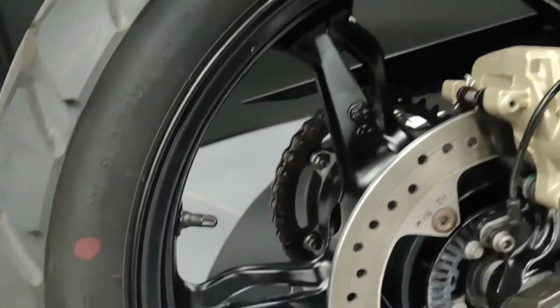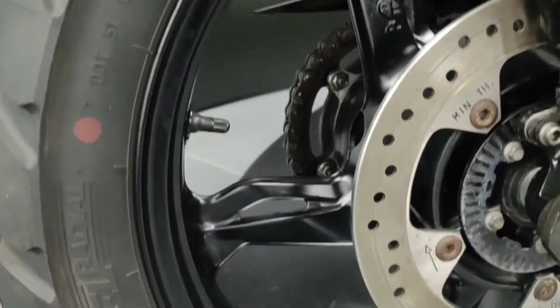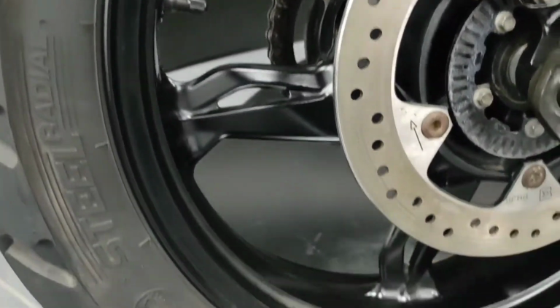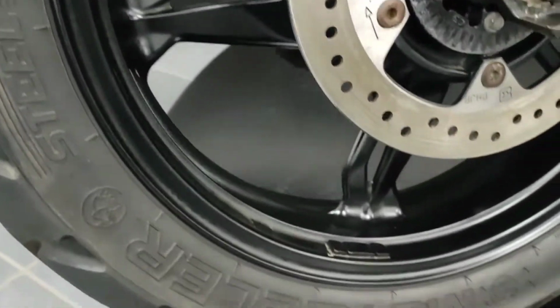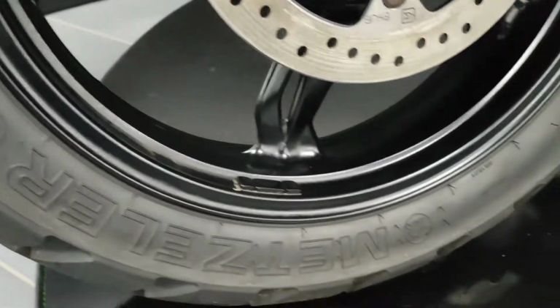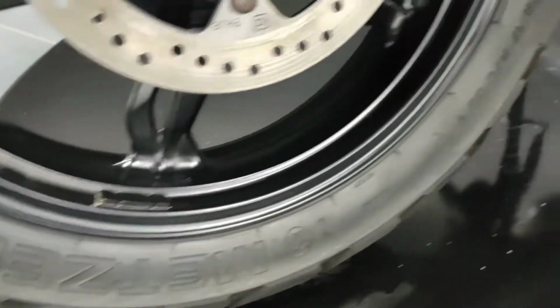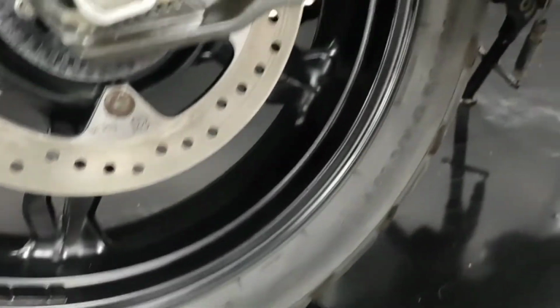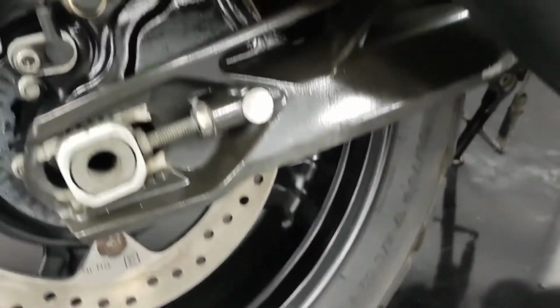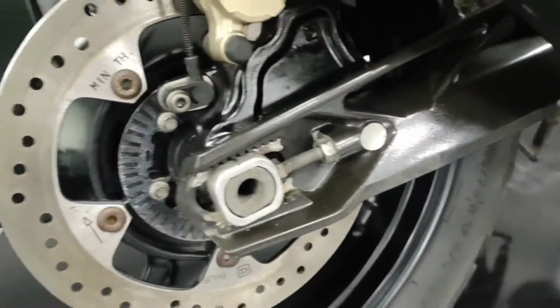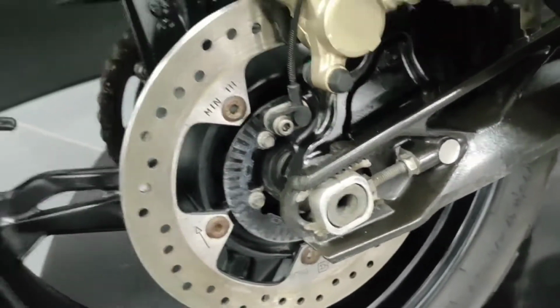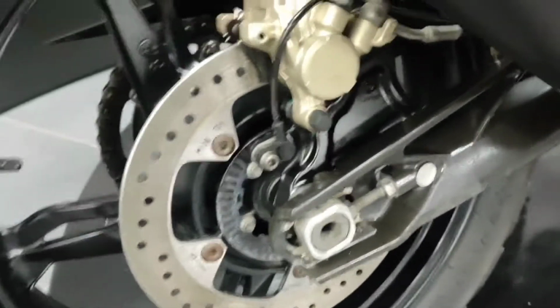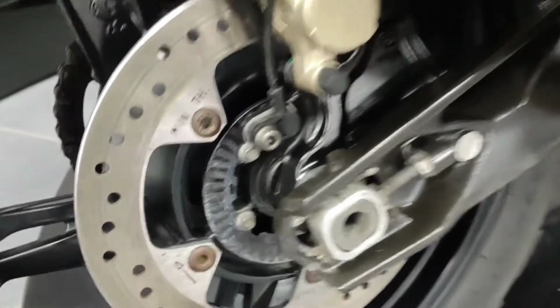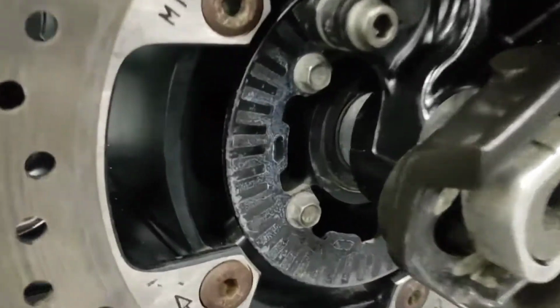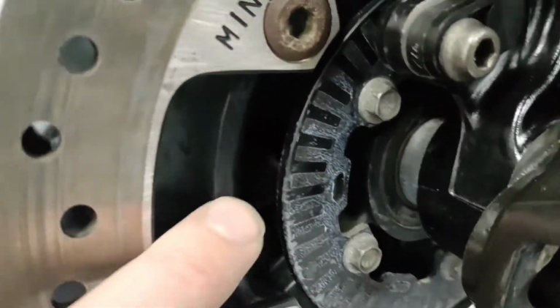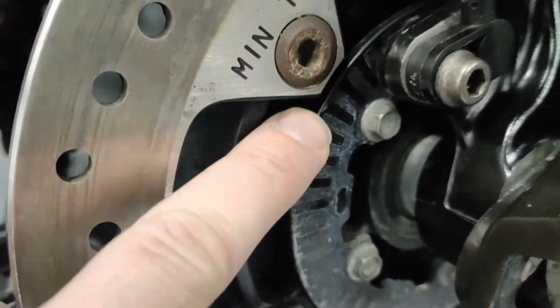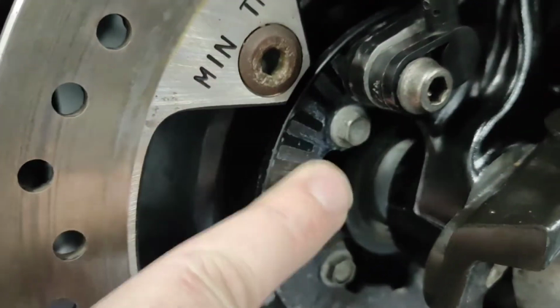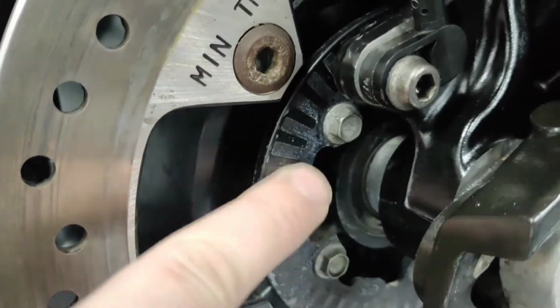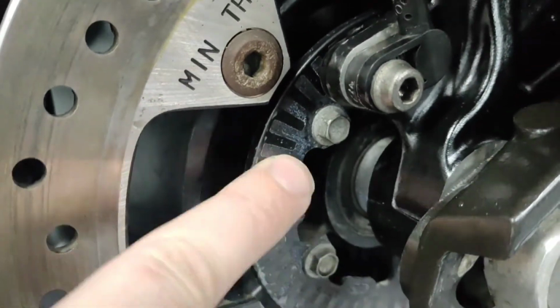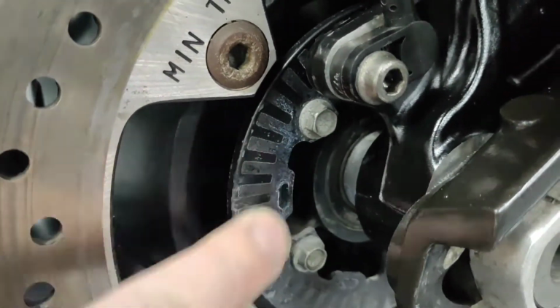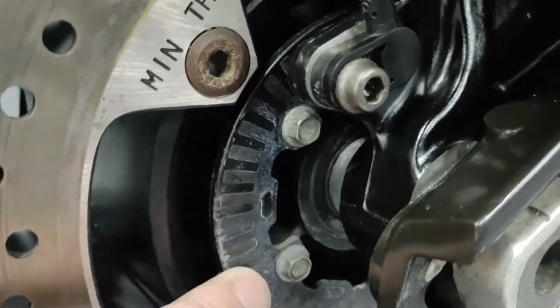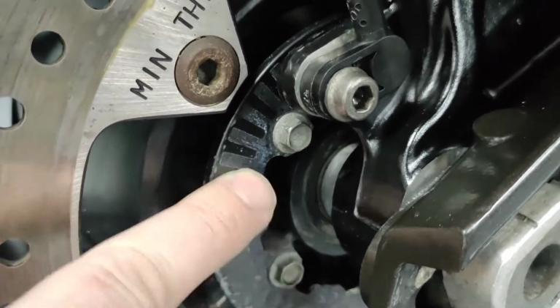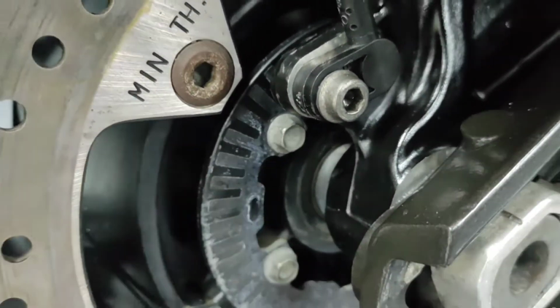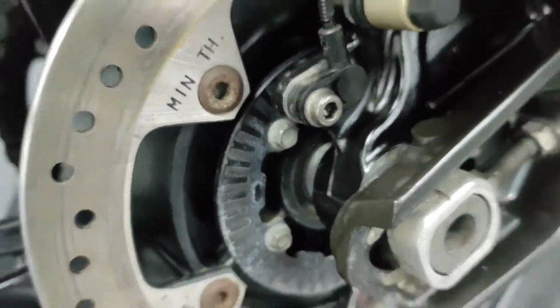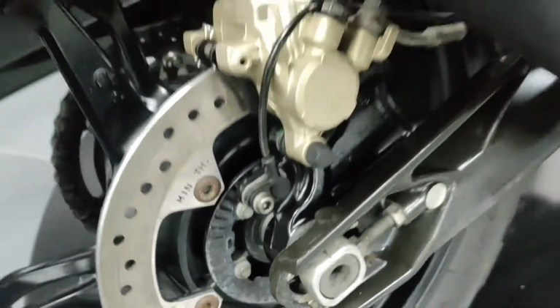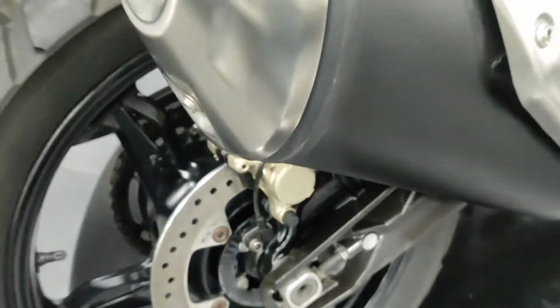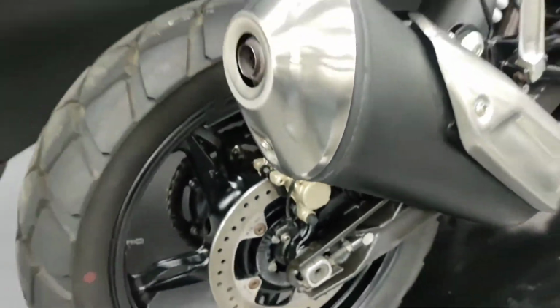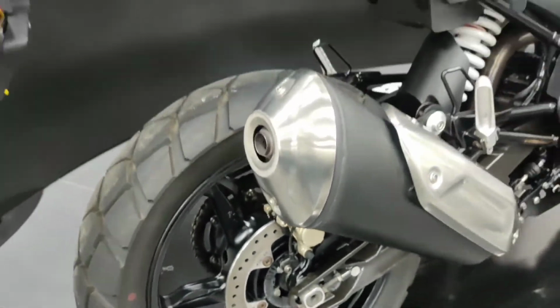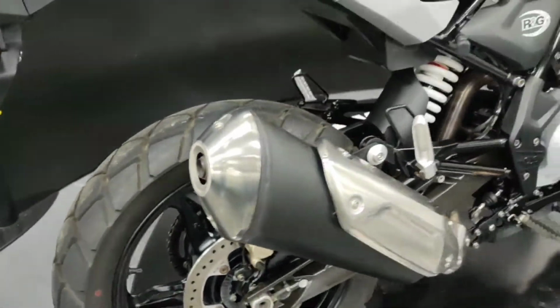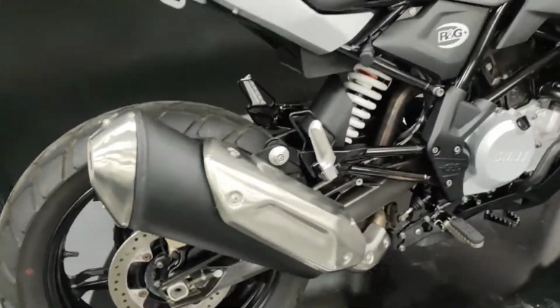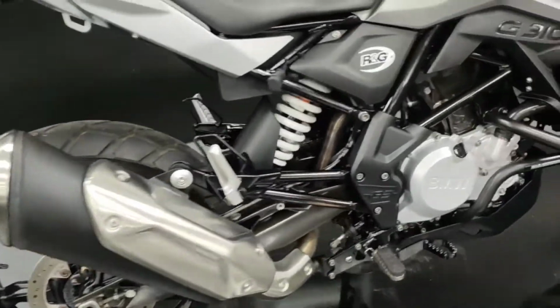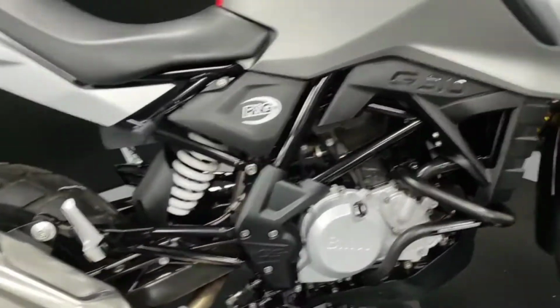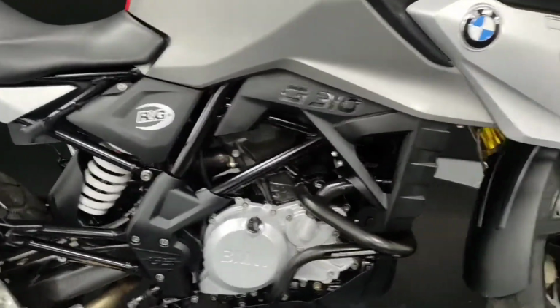Into the rear wheel — no major chips or anything like that on the rear wheel. Zooming right in here, there's a little bit of discolouration of the ABS ring, but that's pretty common on modern bikes.